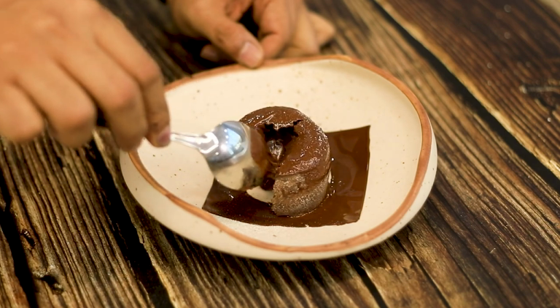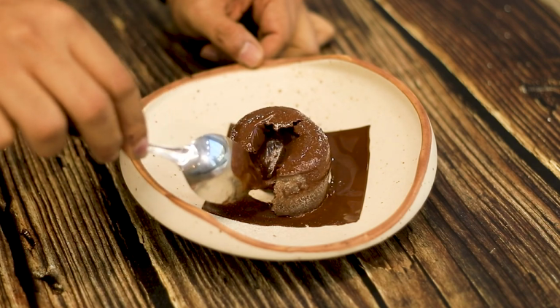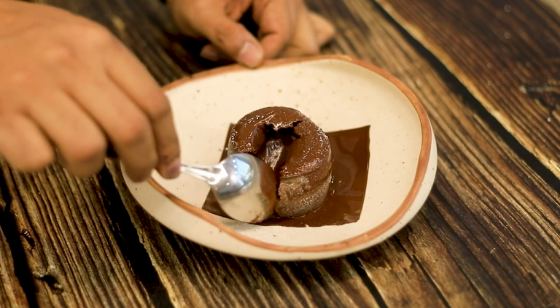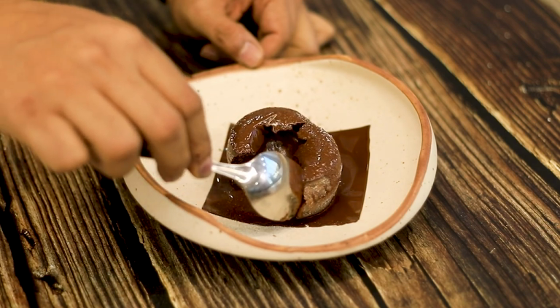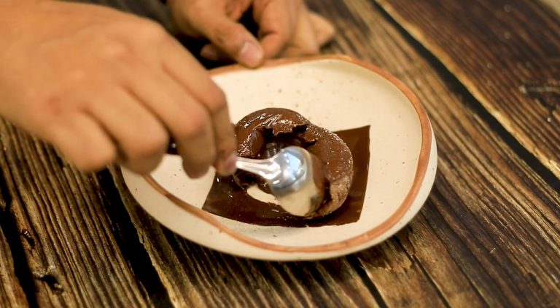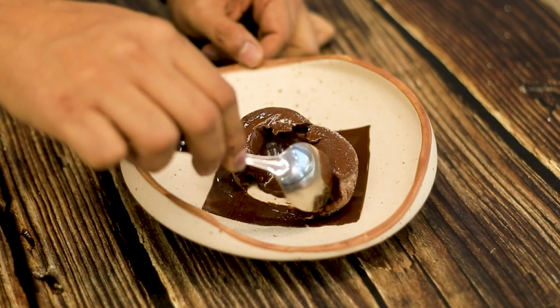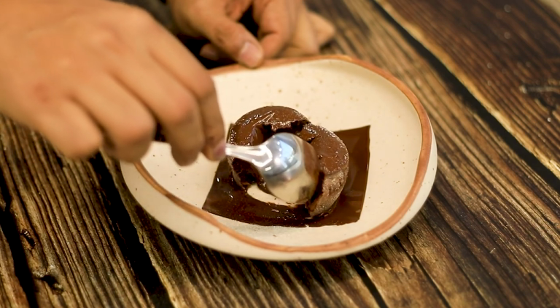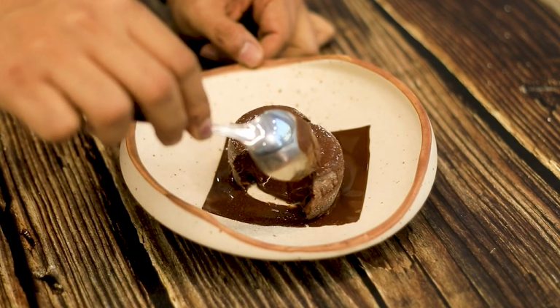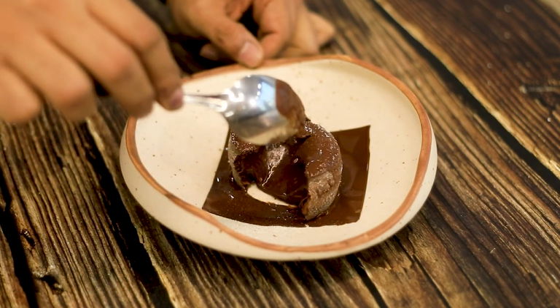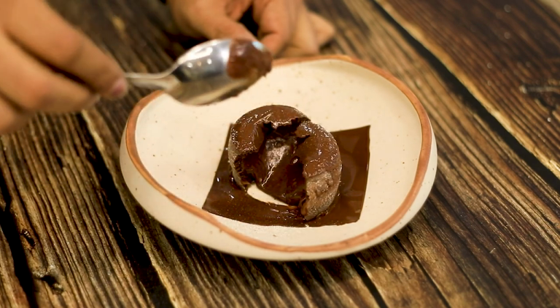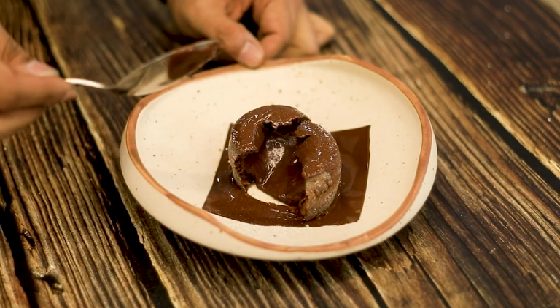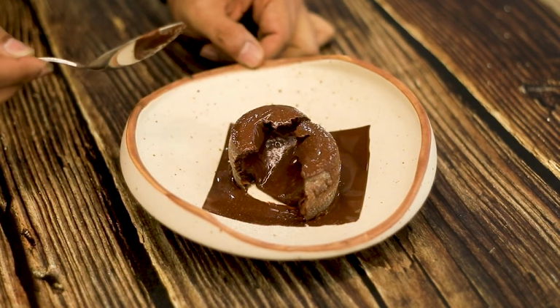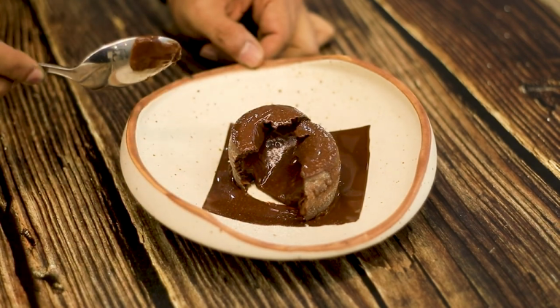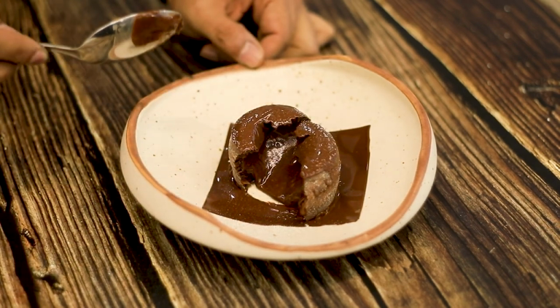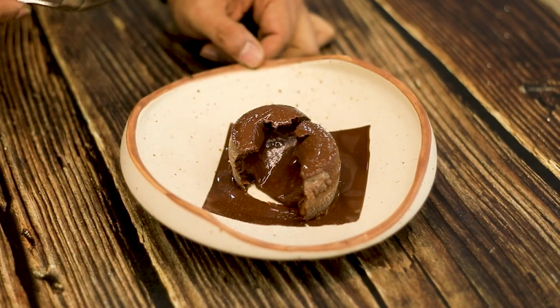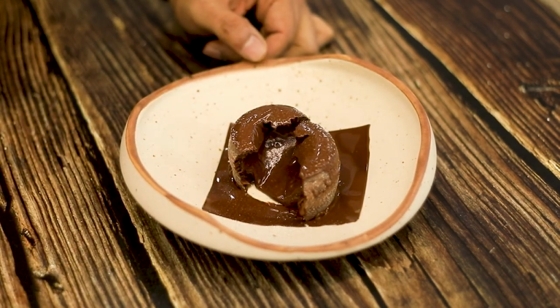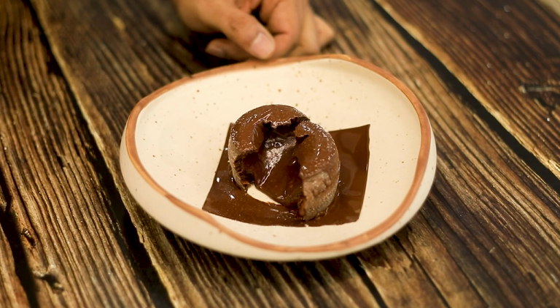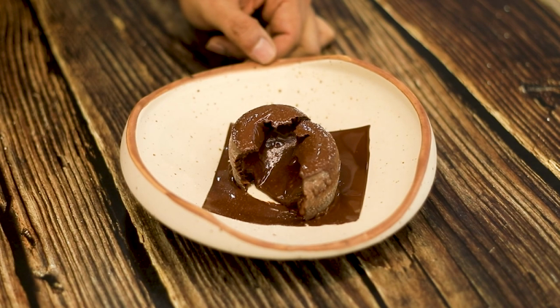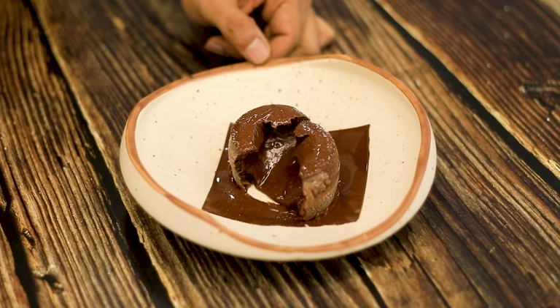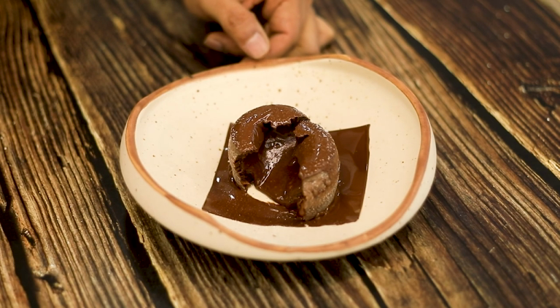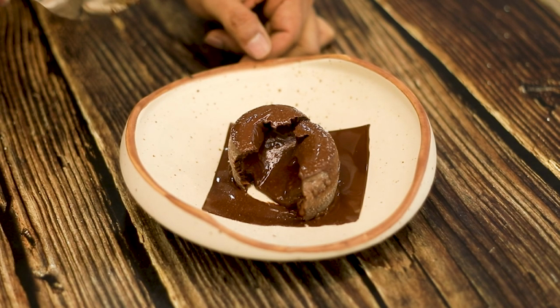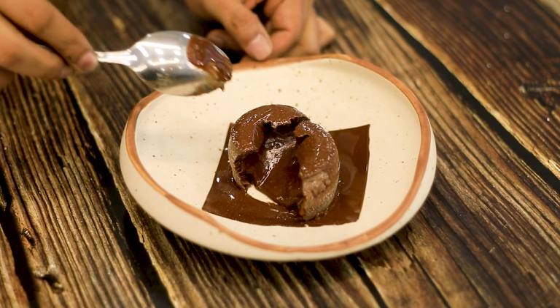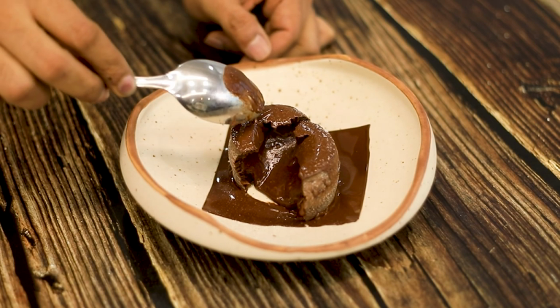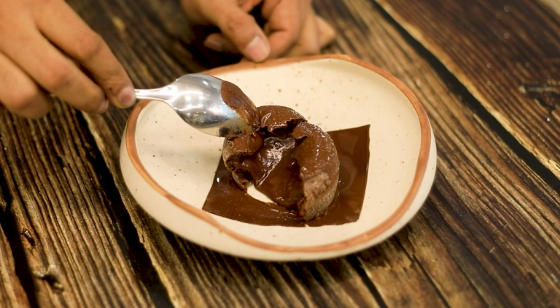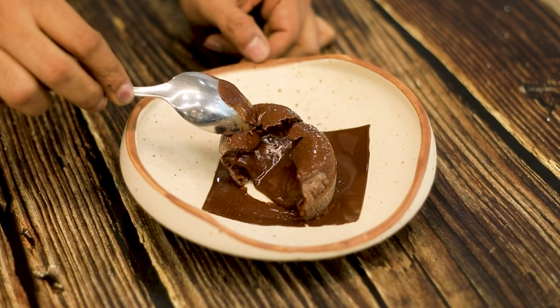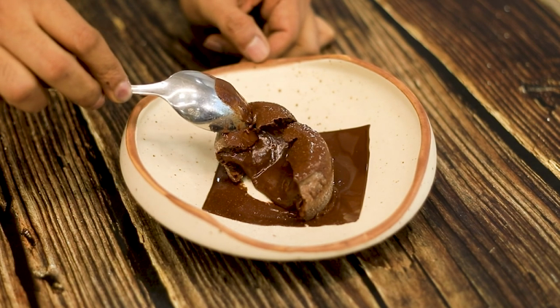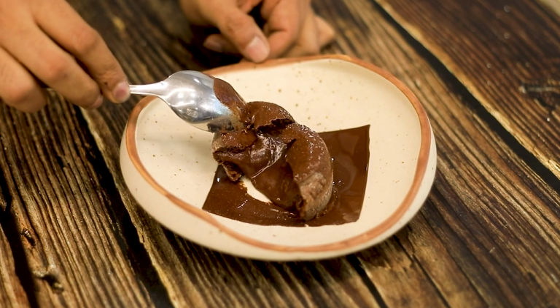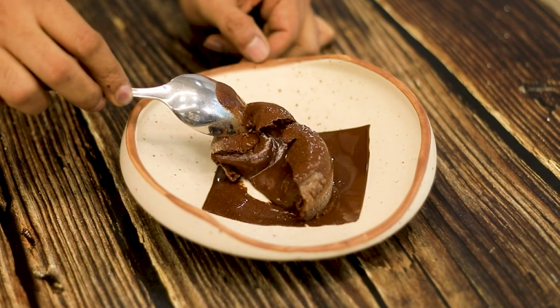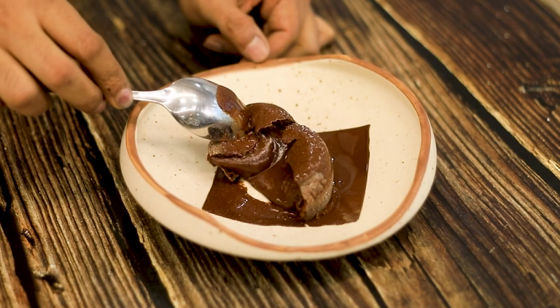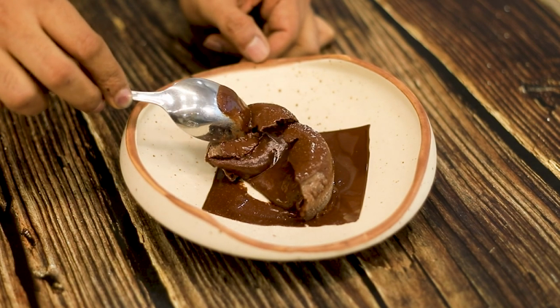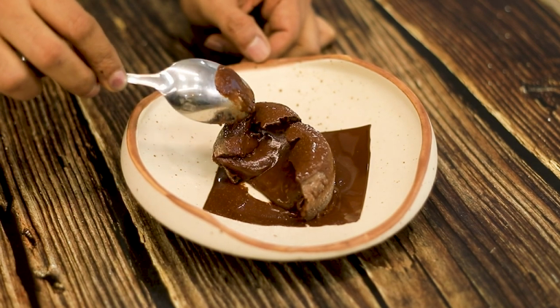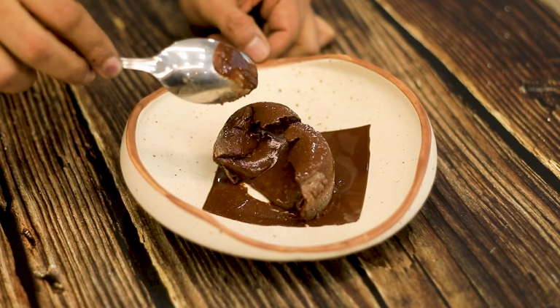You can enjoy this cake just by itself or with a scoop of vanilla ice cream. However, this is gonna be one of the best cakes you've ever eaten.